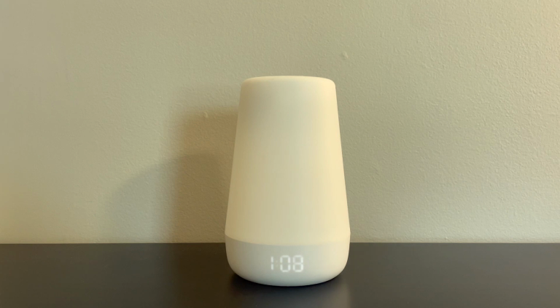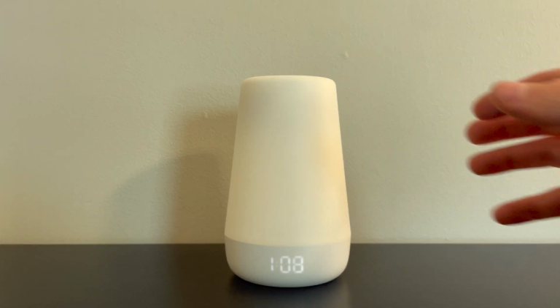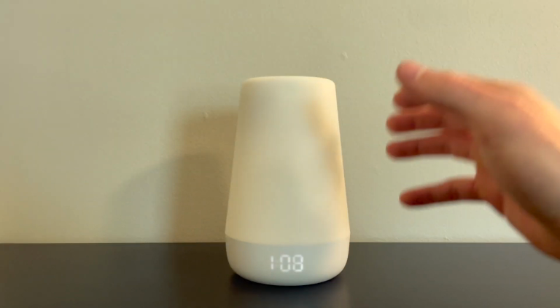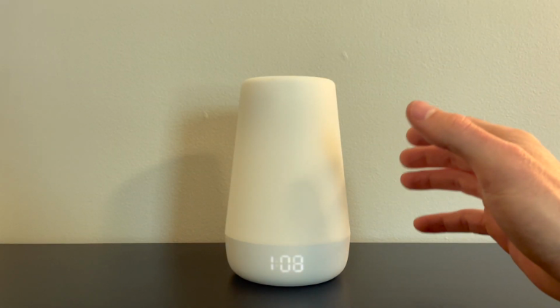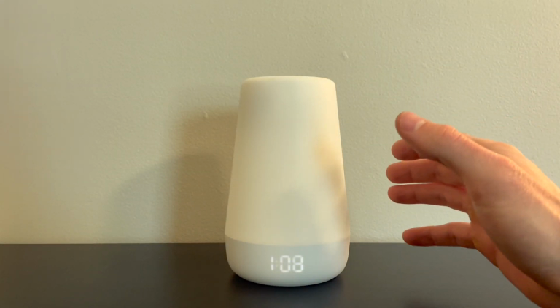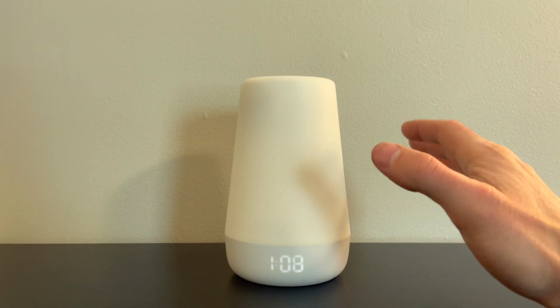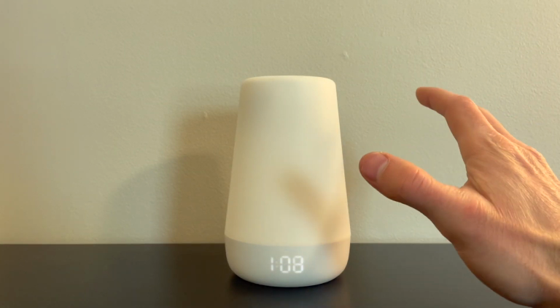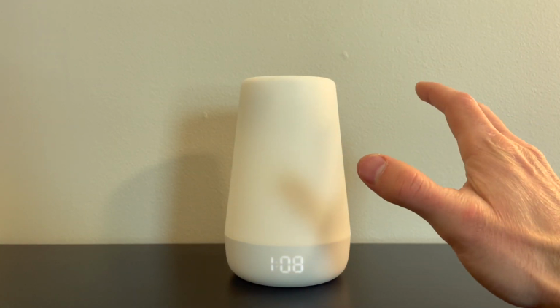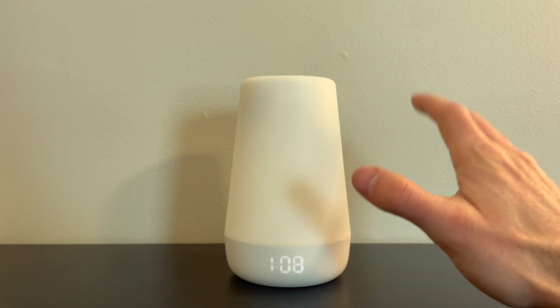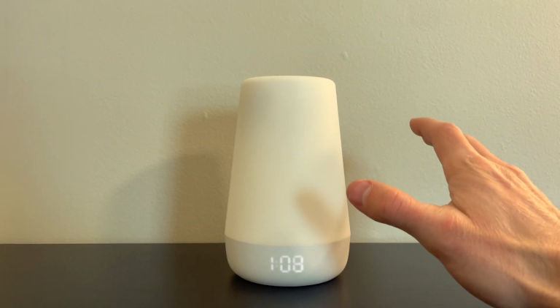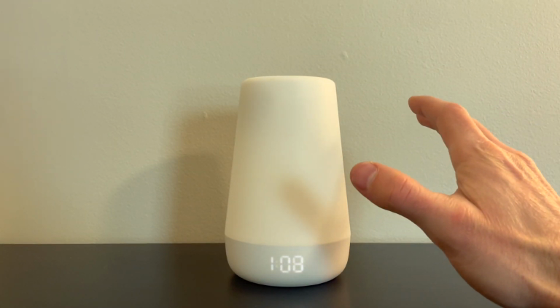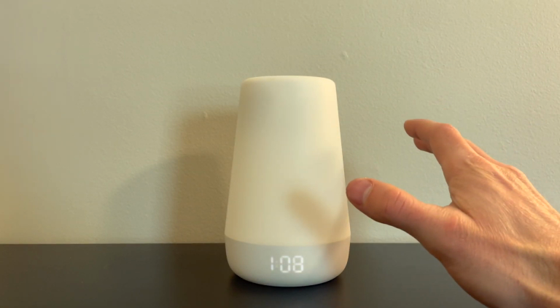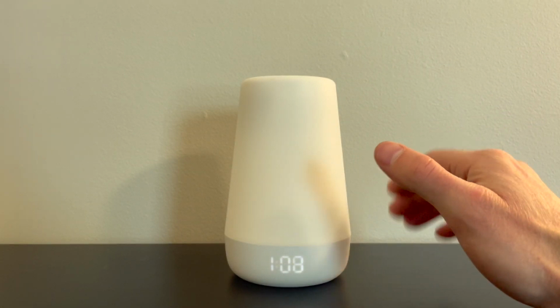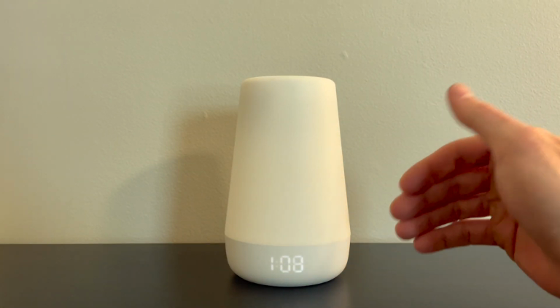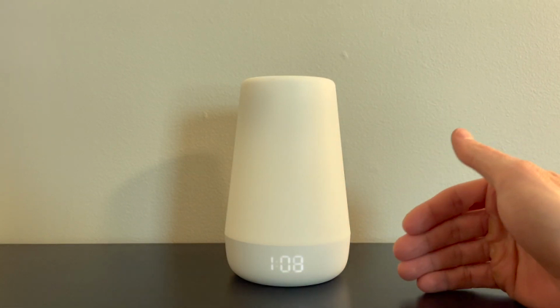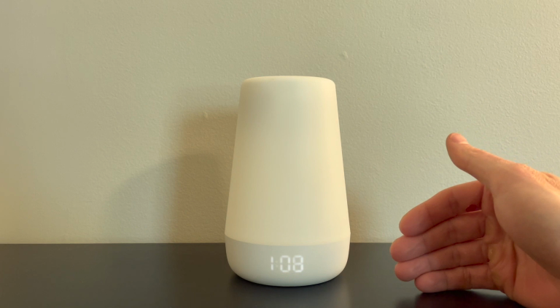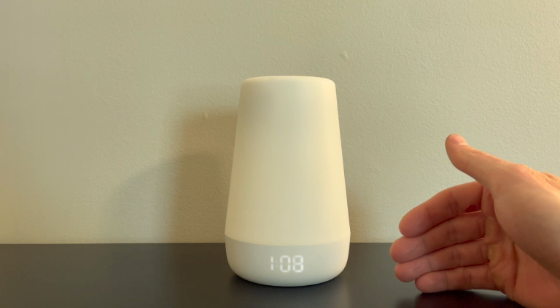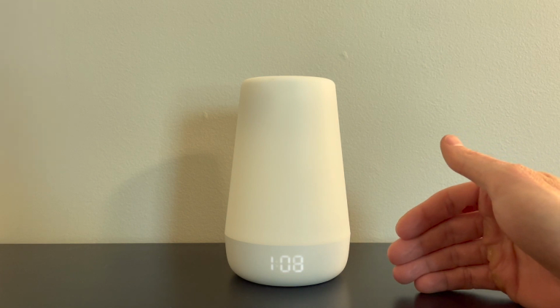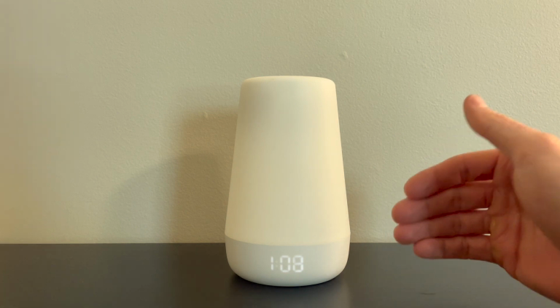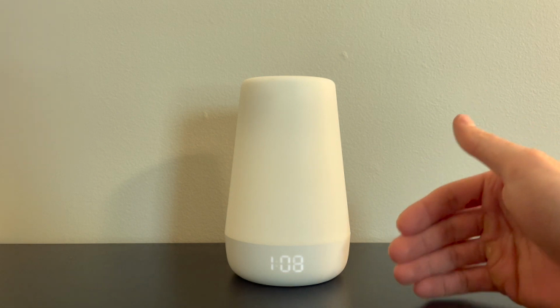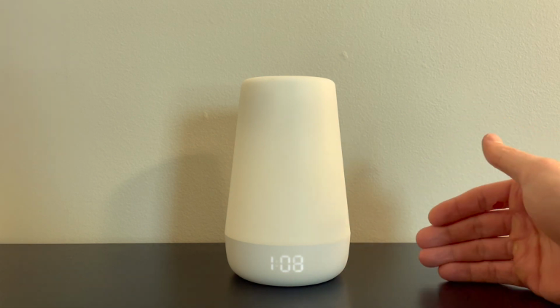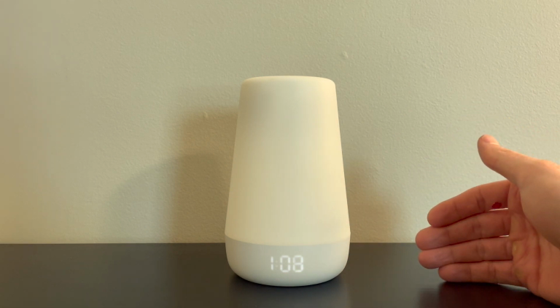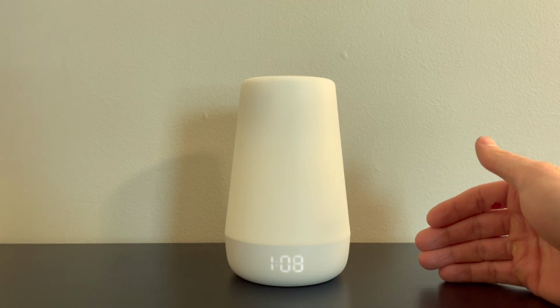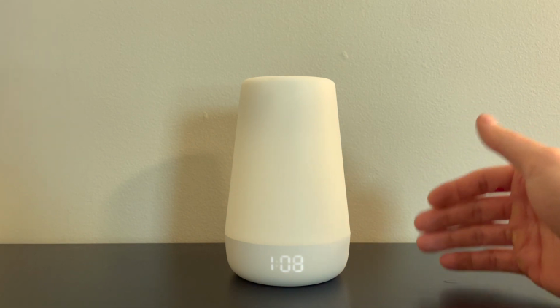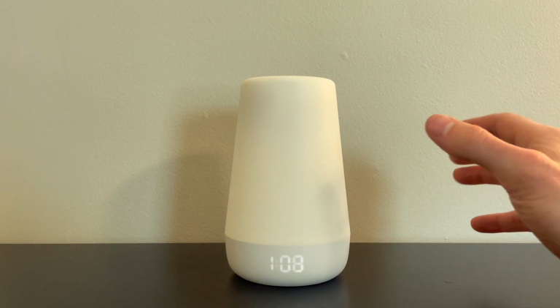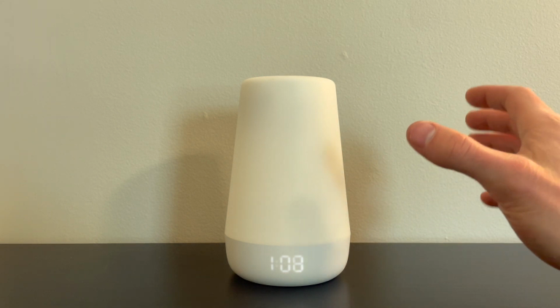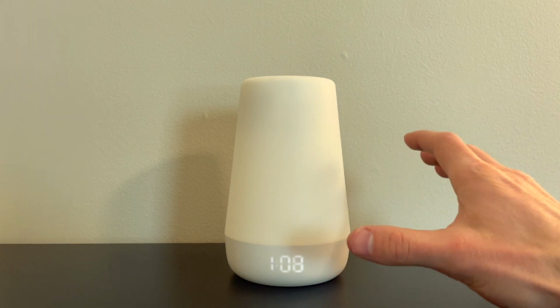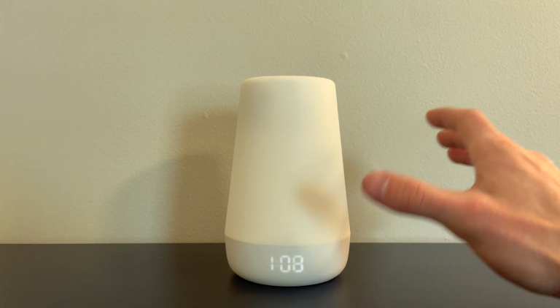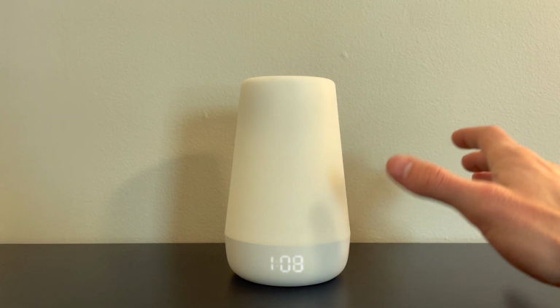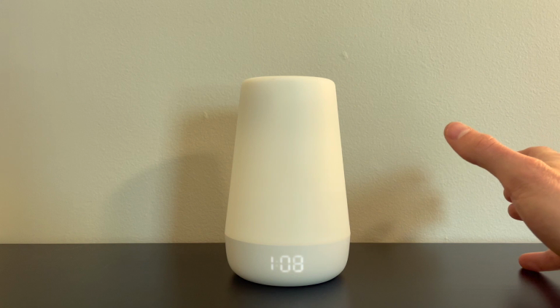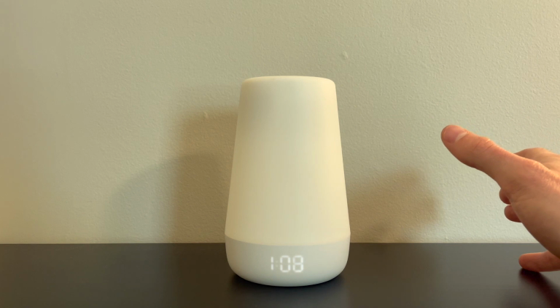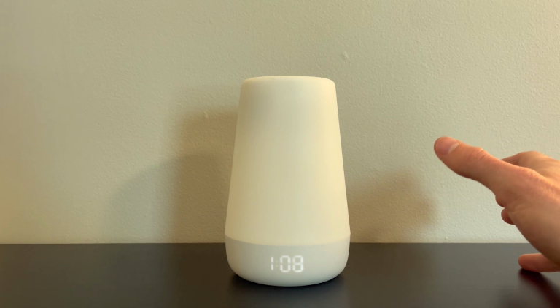This is my son's Hatch nightlight, and this thing has been integral in helping him establish good bedtime routines, as well as keeping him asleep throughout the night by way of a nightlight and ambient sounds.